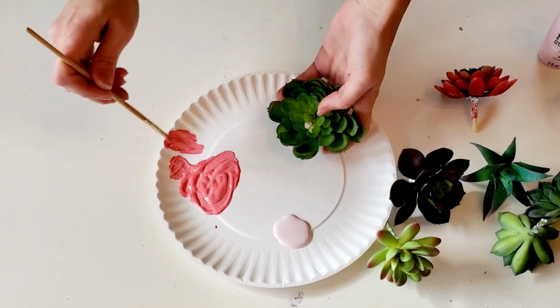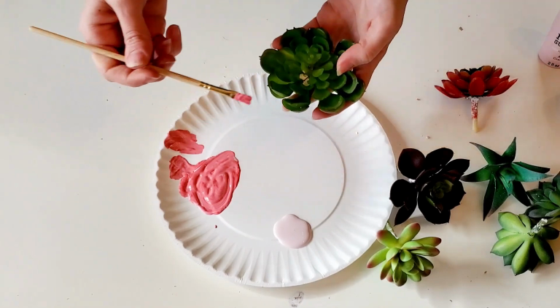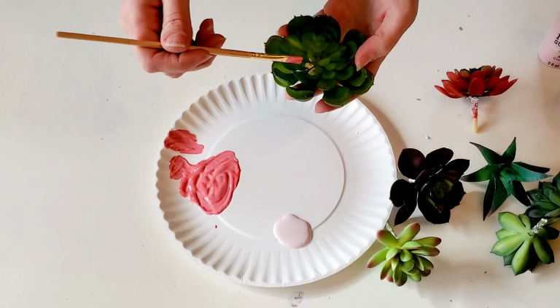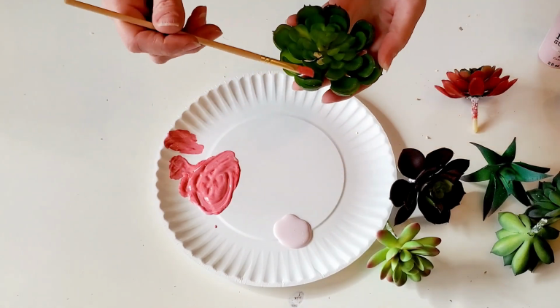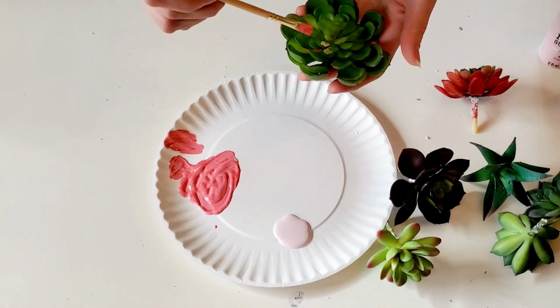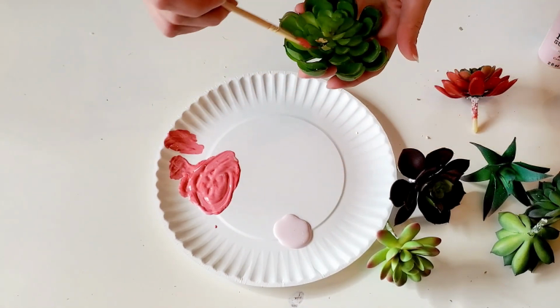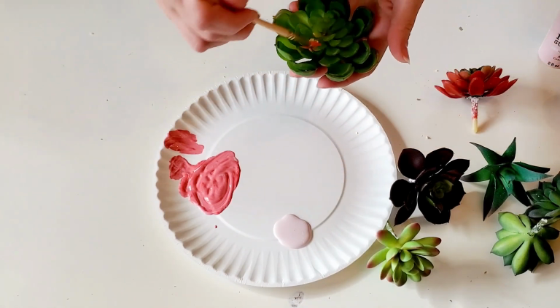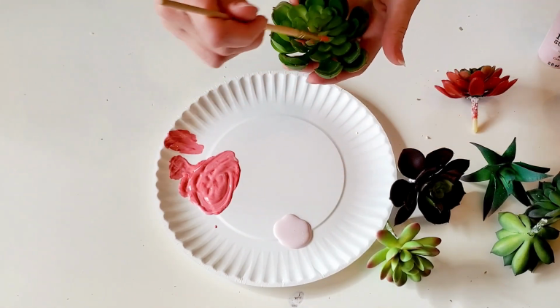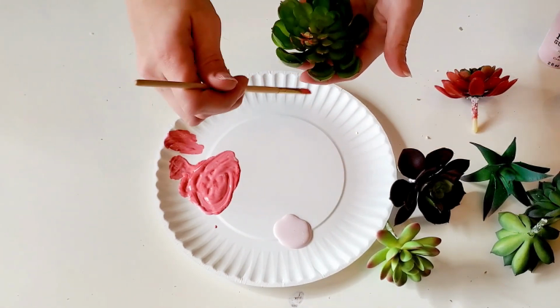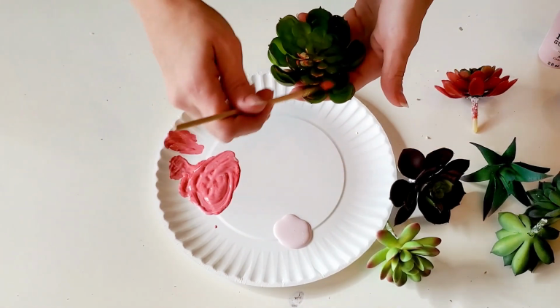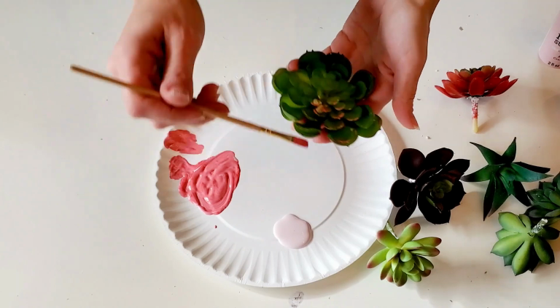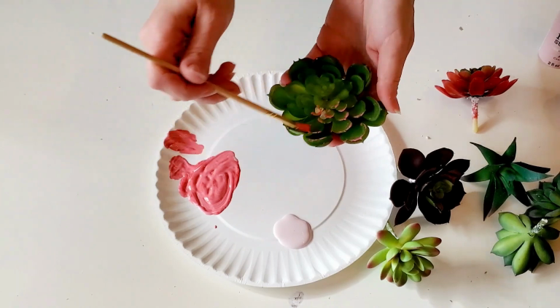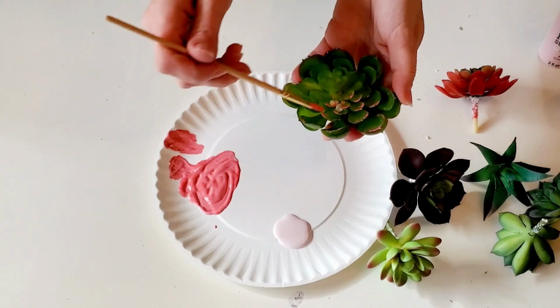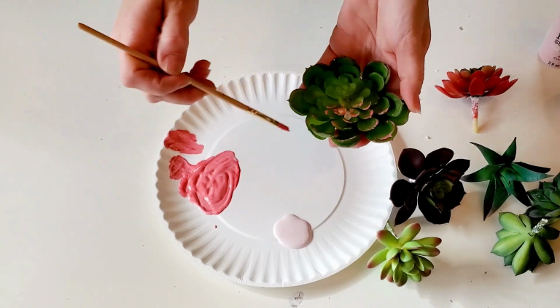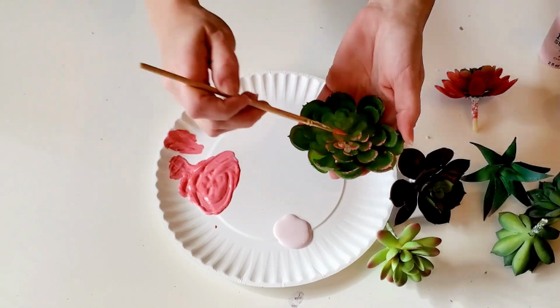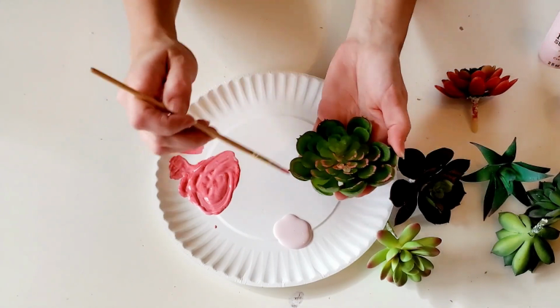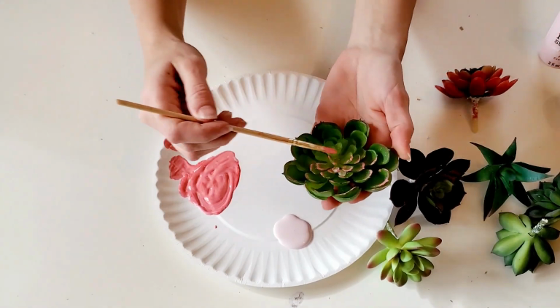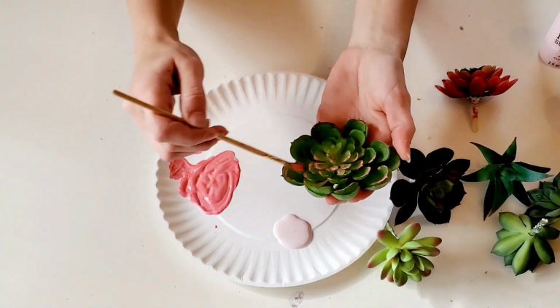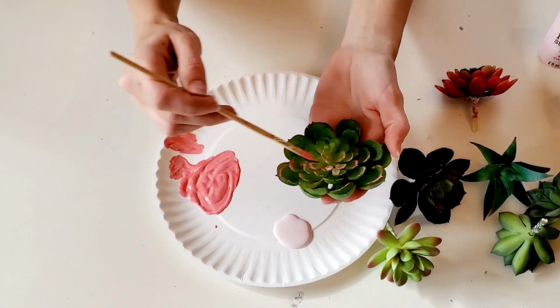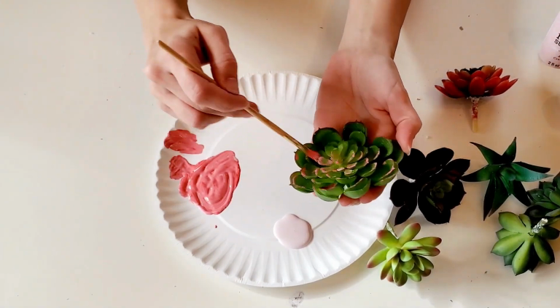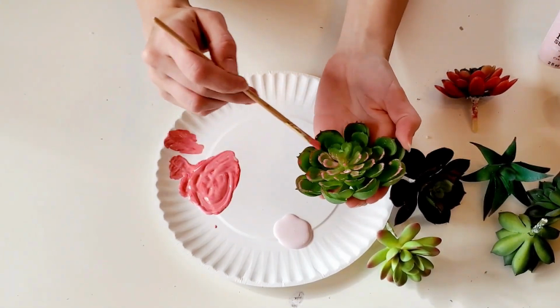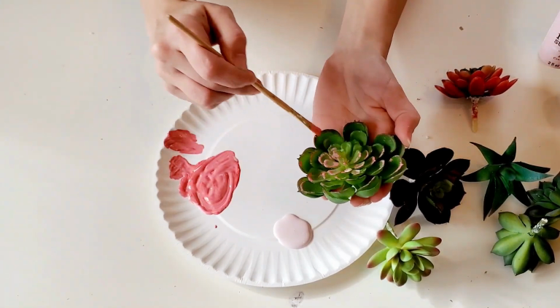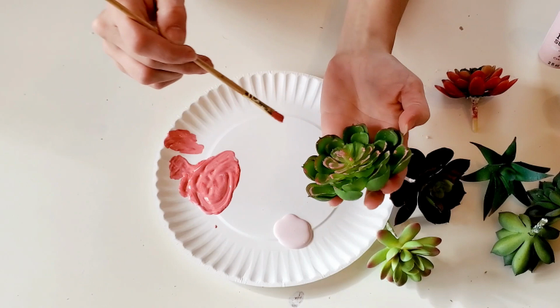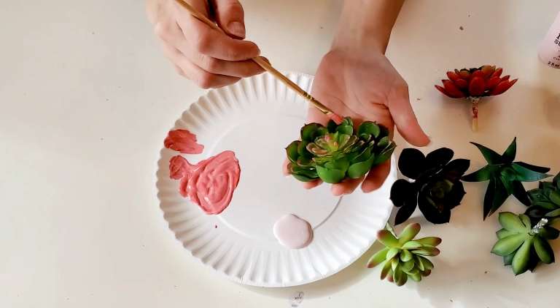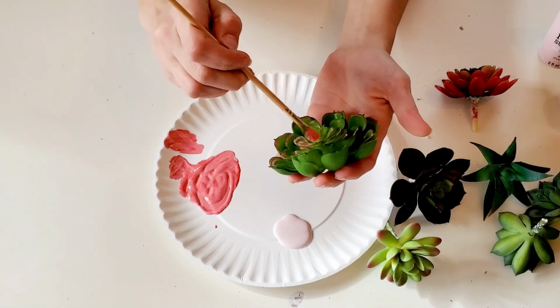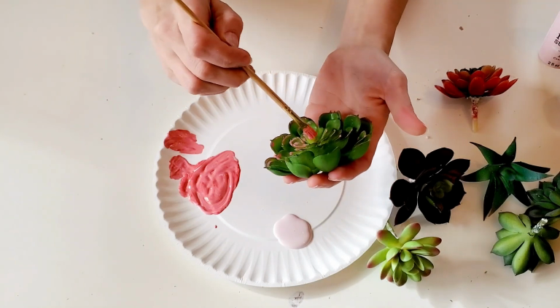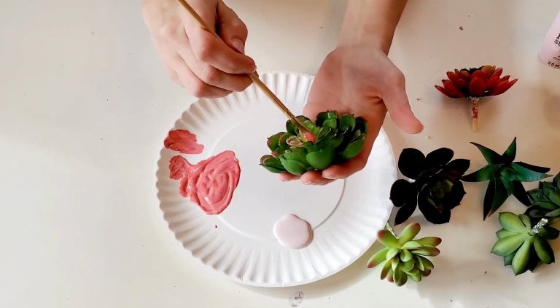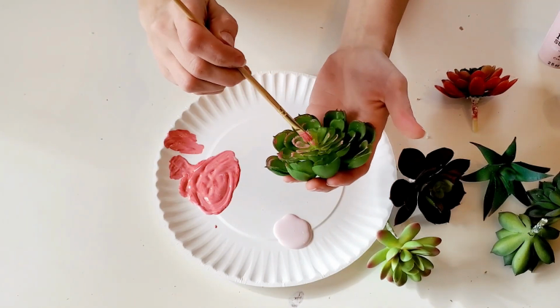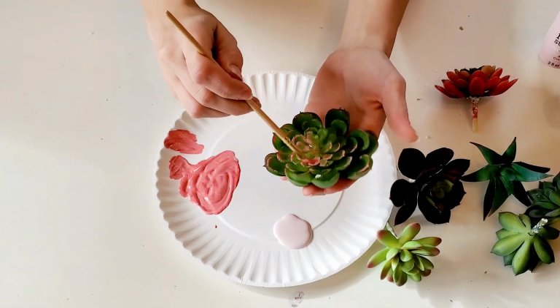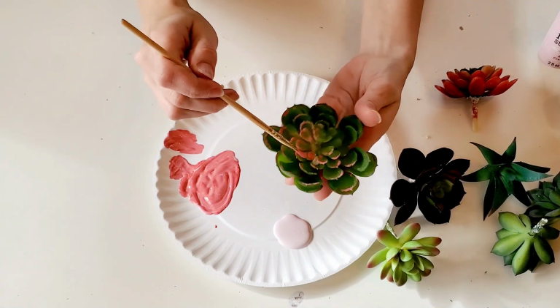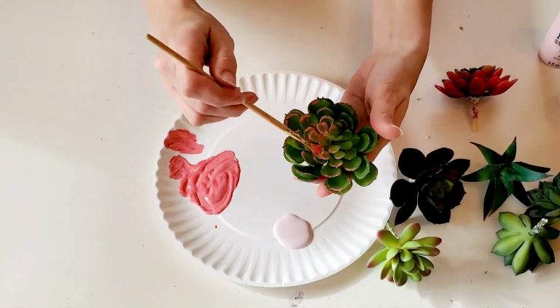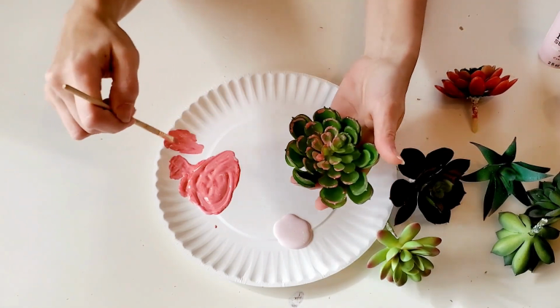I'm basically just going to dry brush some of the pink on the edges of the succulents where I see fit. Now some of the succulents actually already have a little bit of pink in them and around the edges, so those ones I just leave.